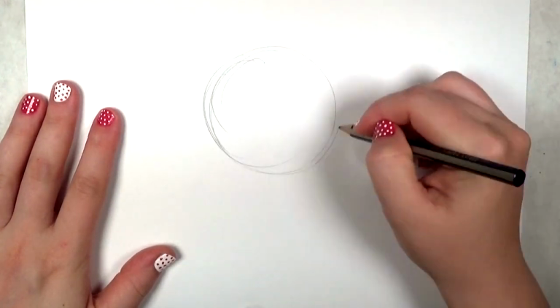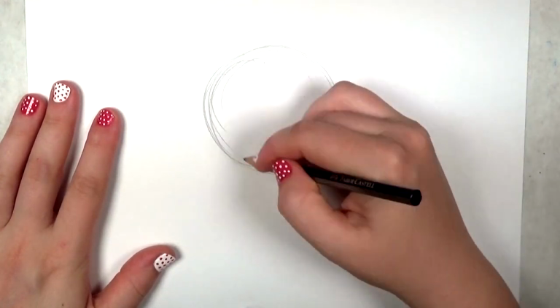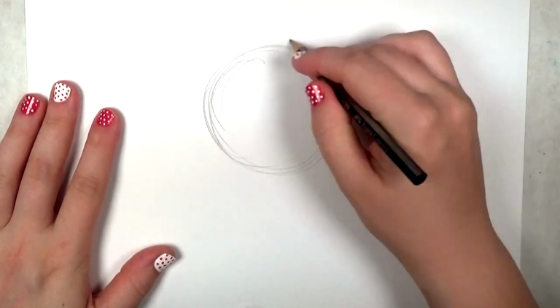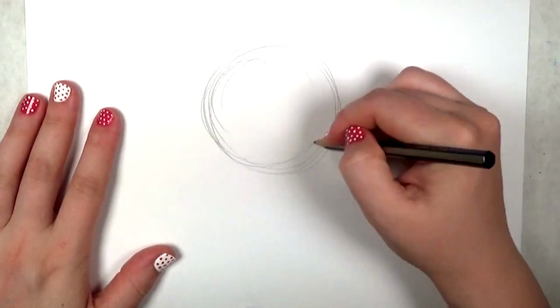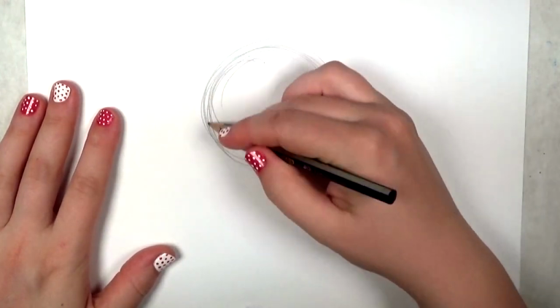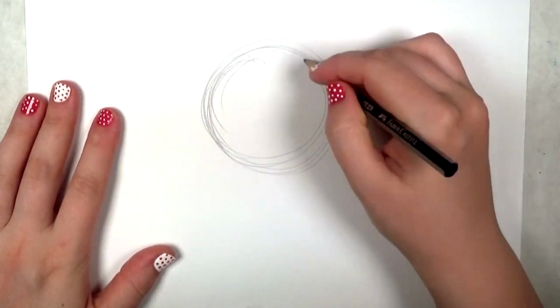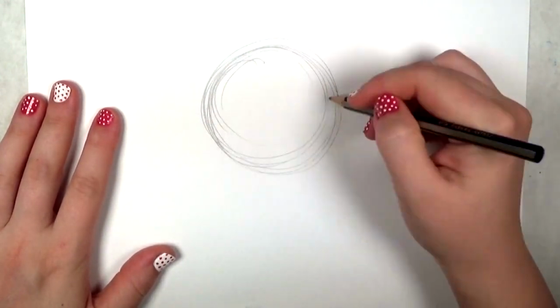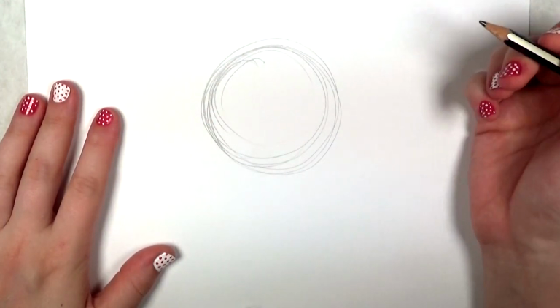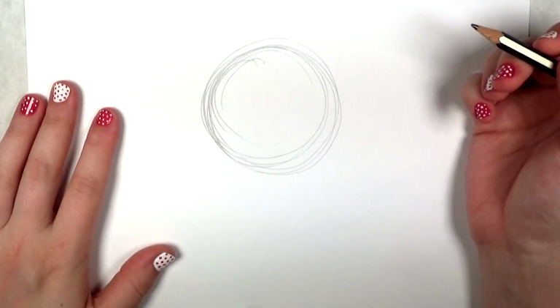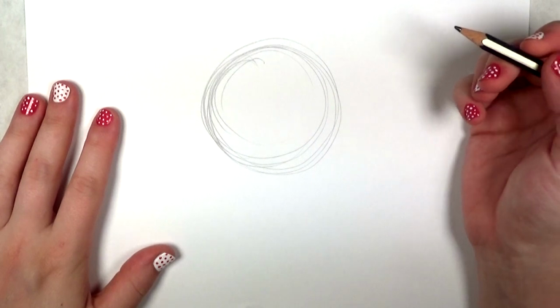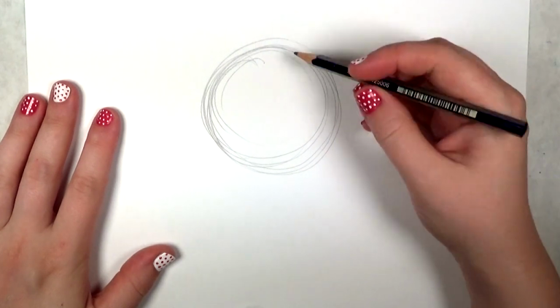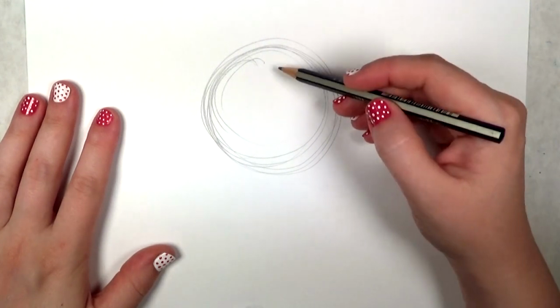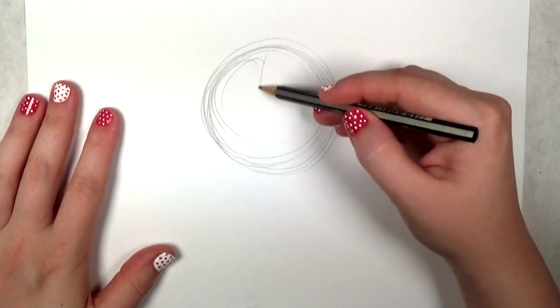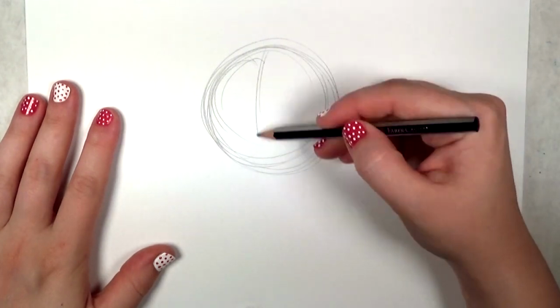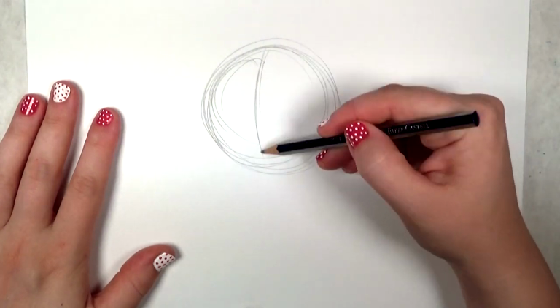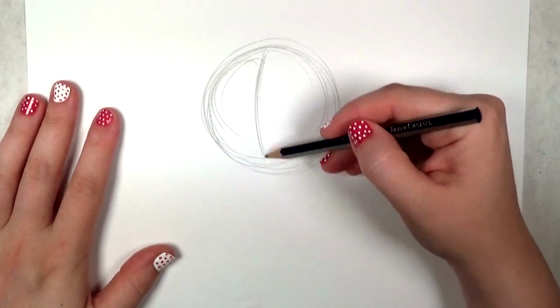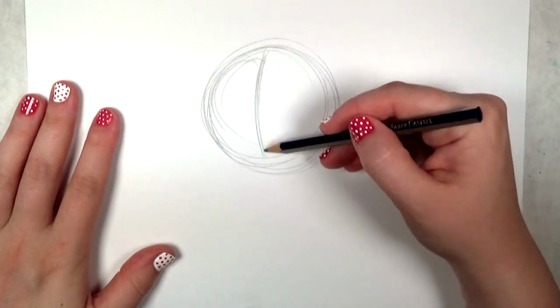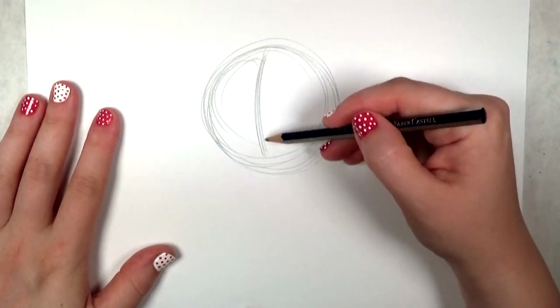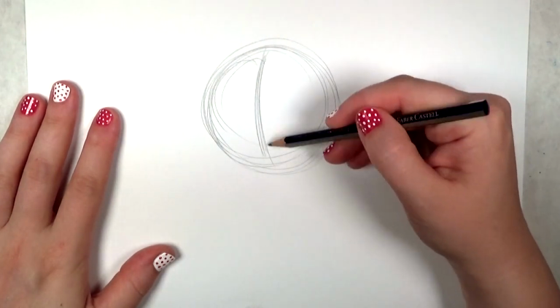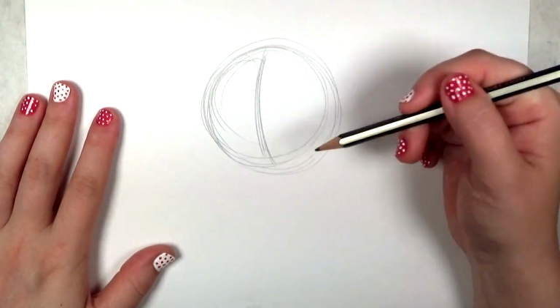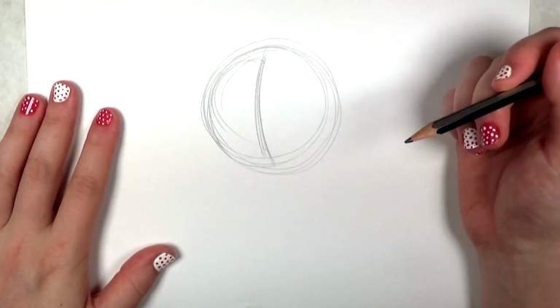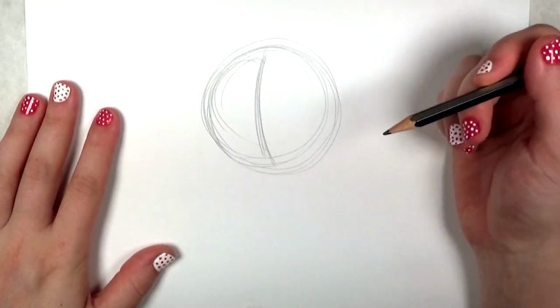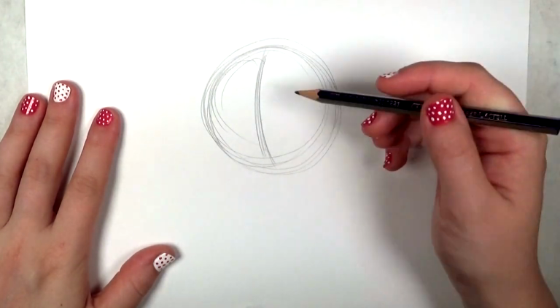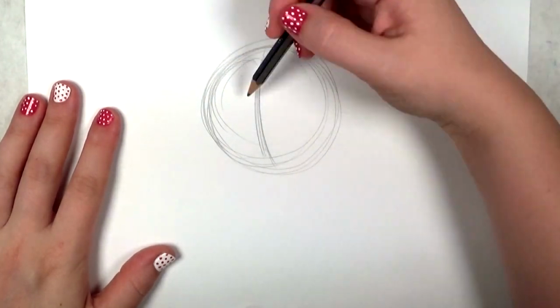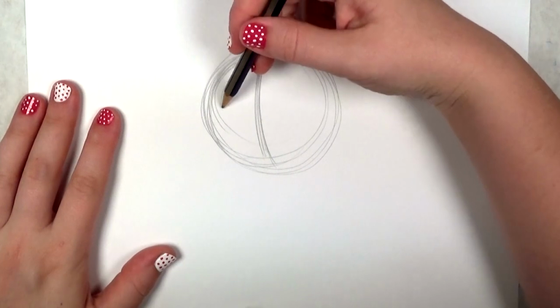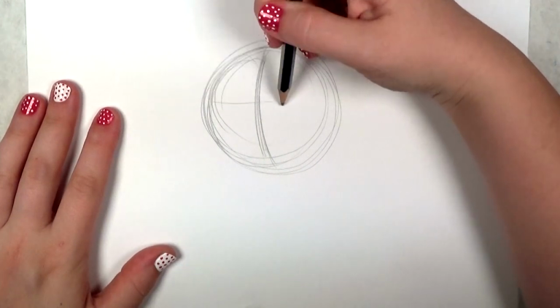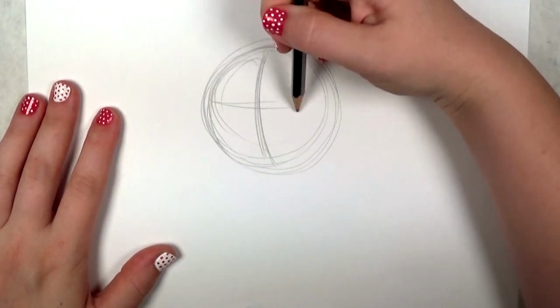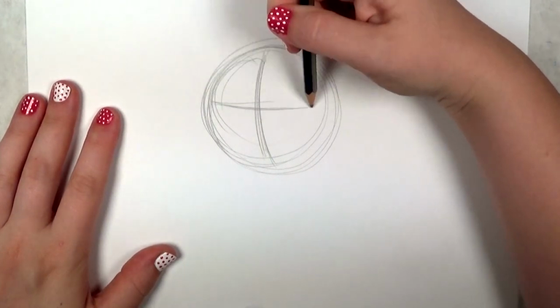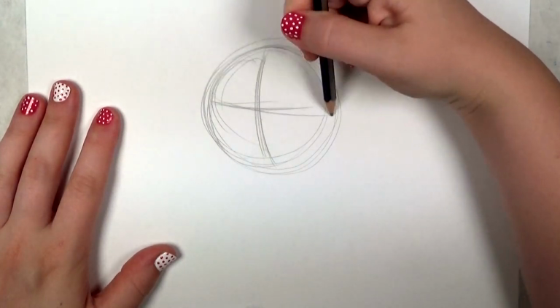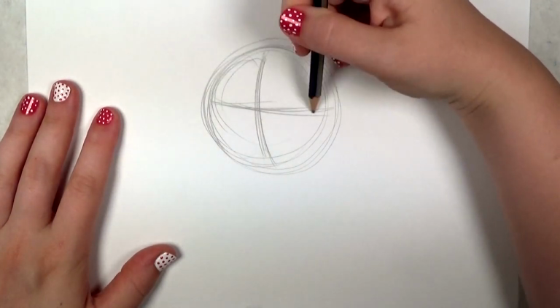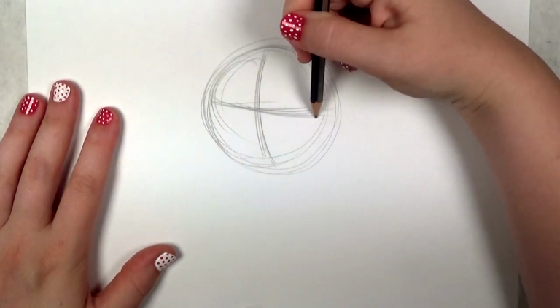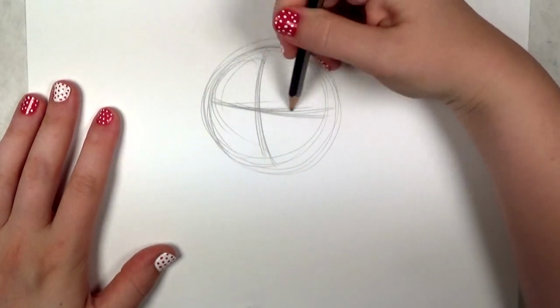Begin by loosely drawing a circle on your paper, then do a curved vertical line and a curved horizontal line across the circle. These are the landmarks for your beagle's face.